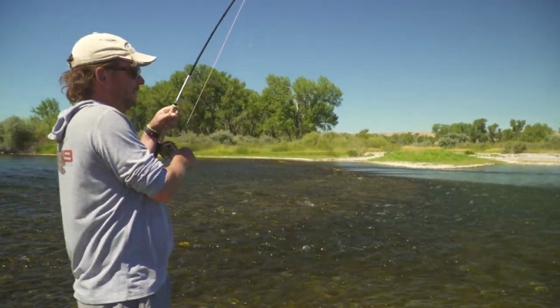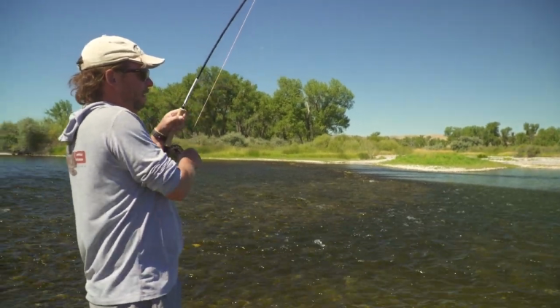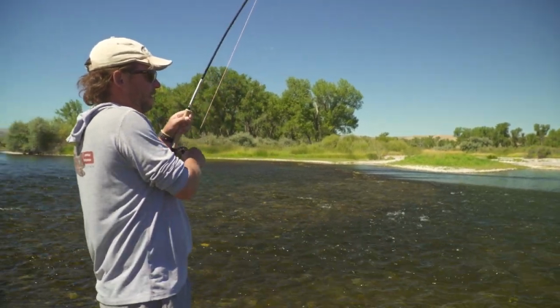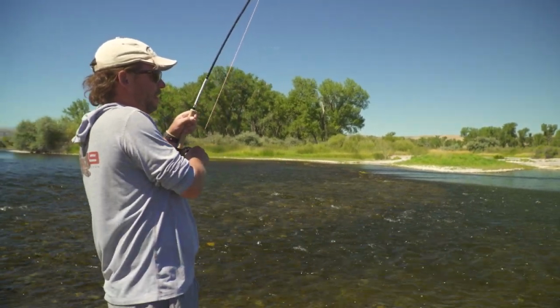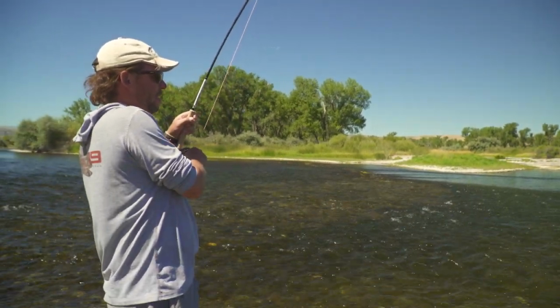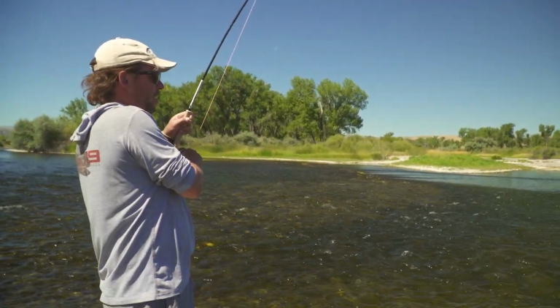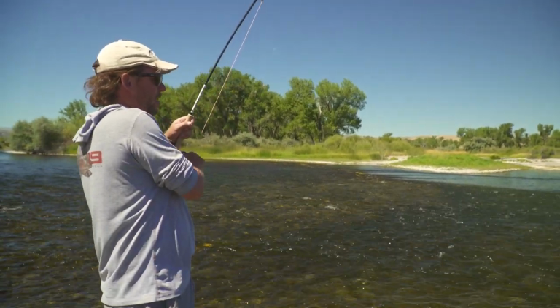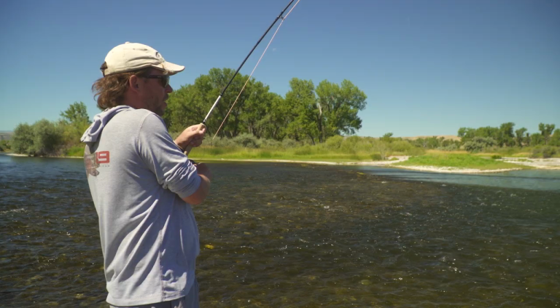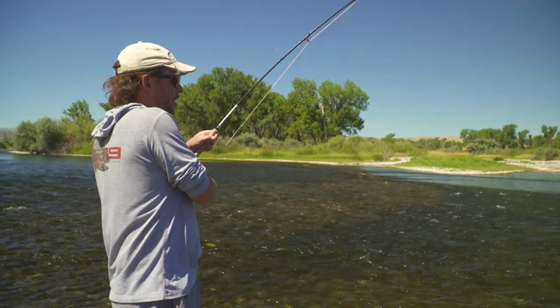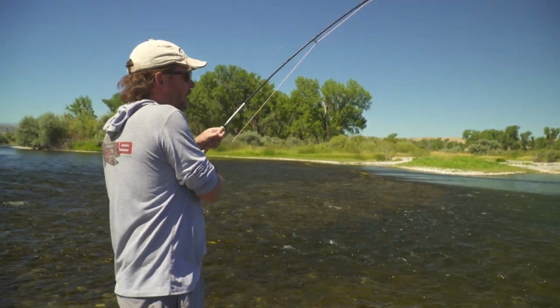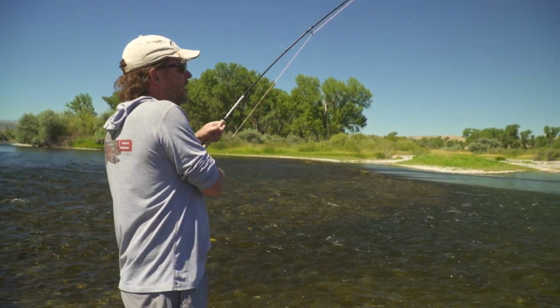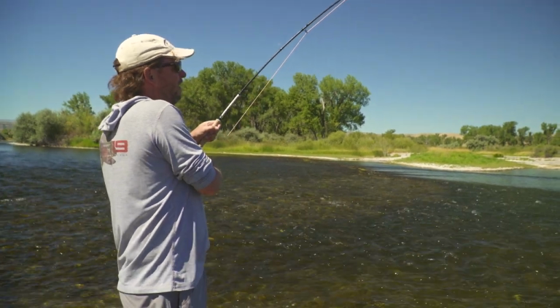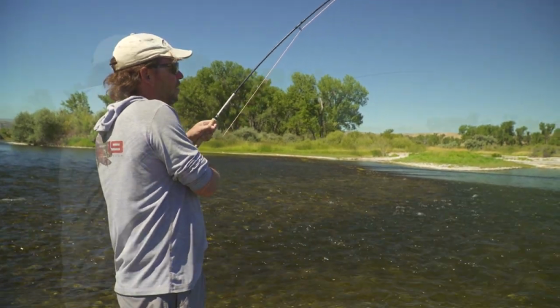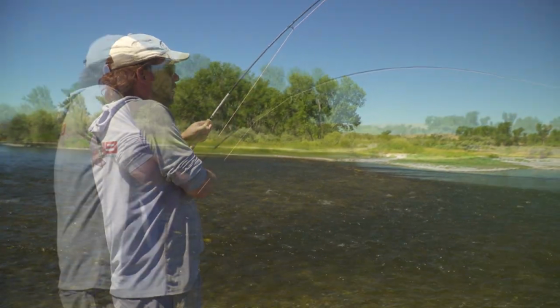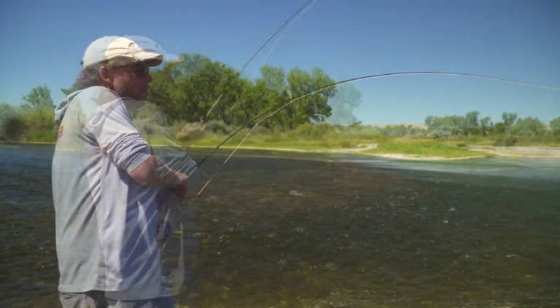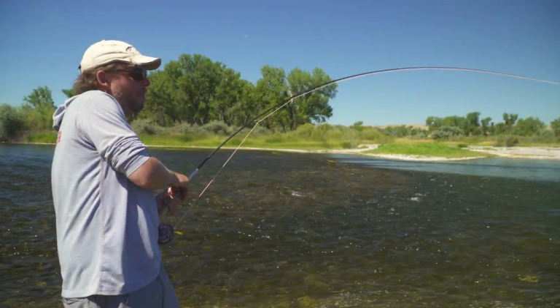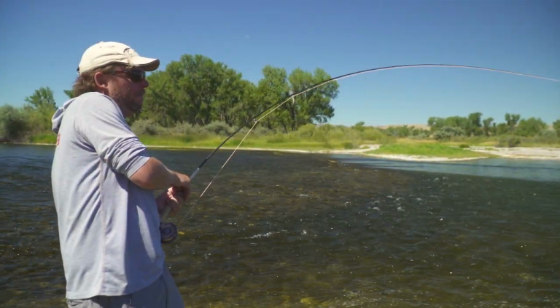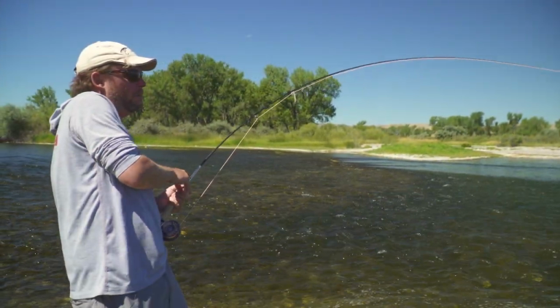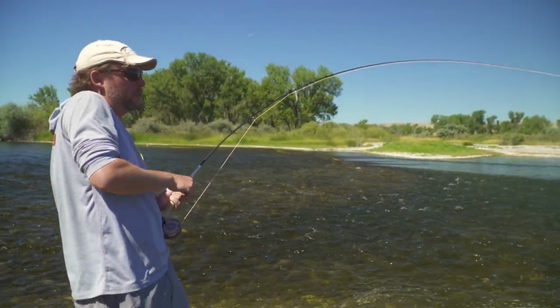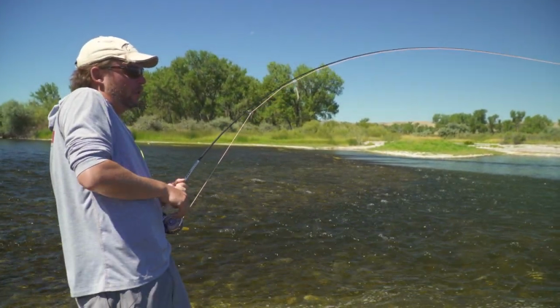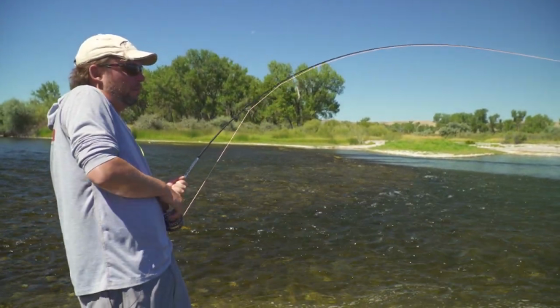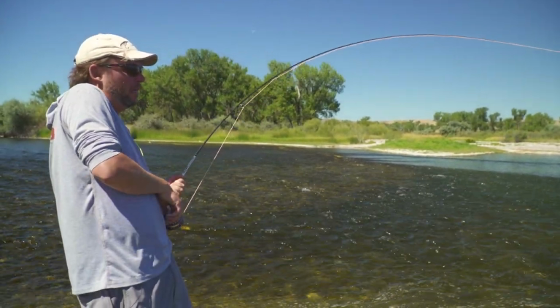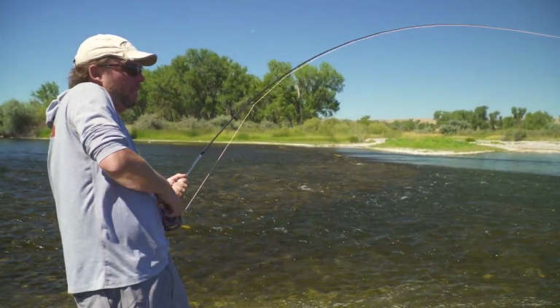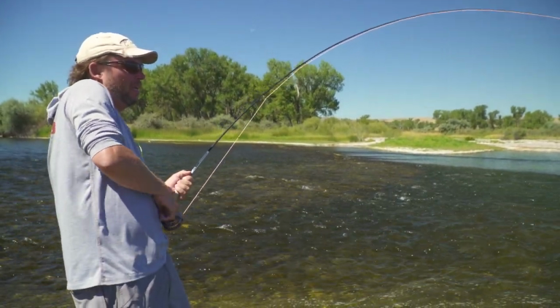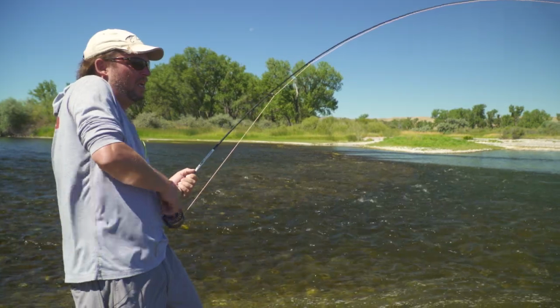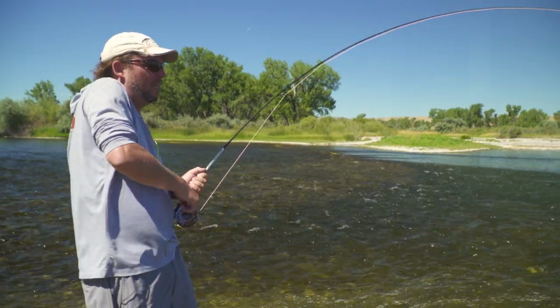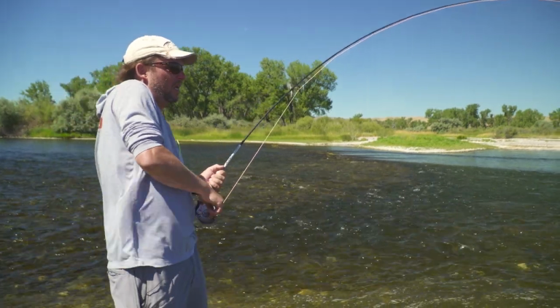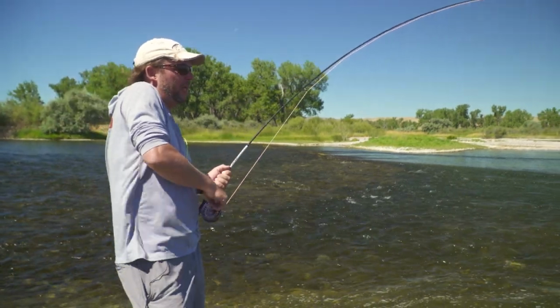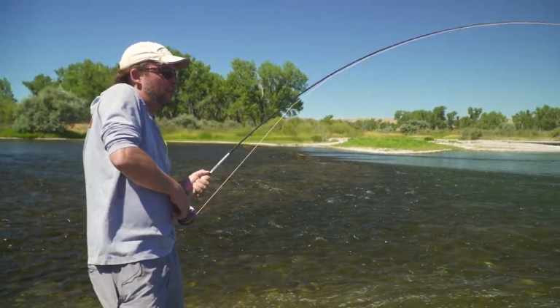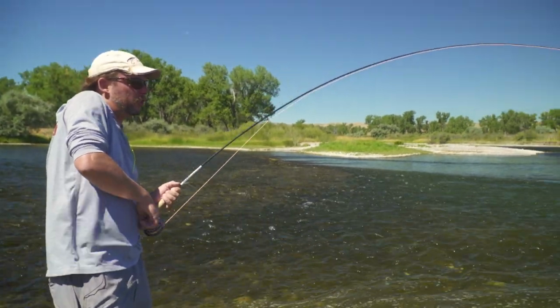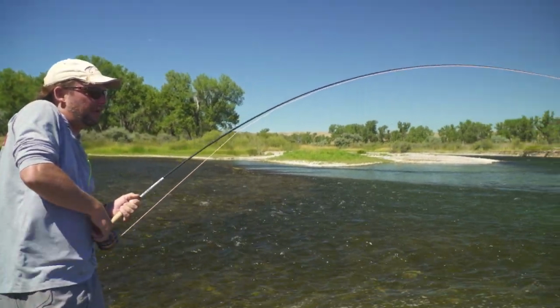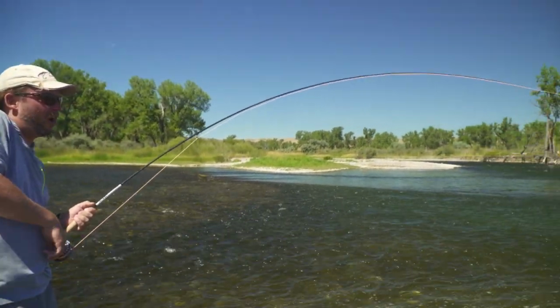Fish! Oh, this is a good one! It jumped — looks like a big brown.